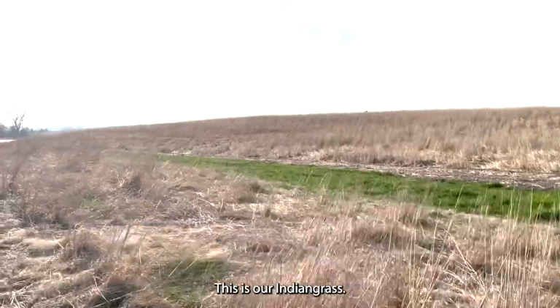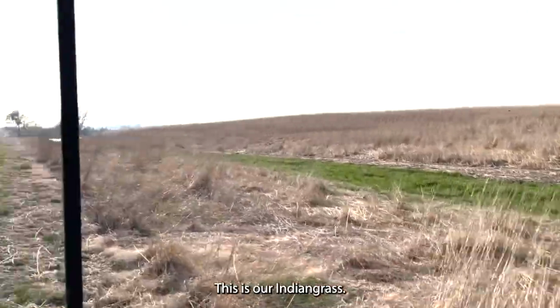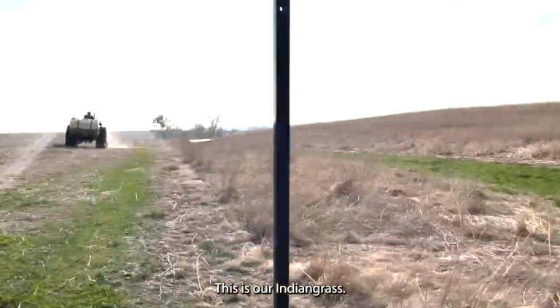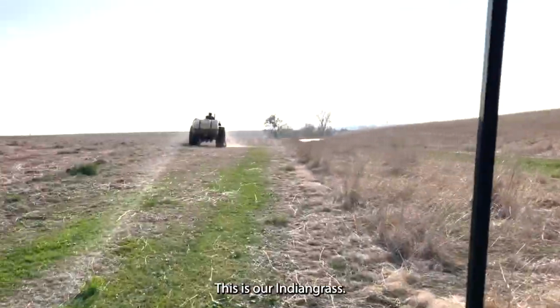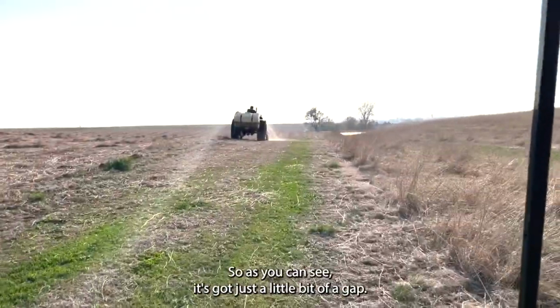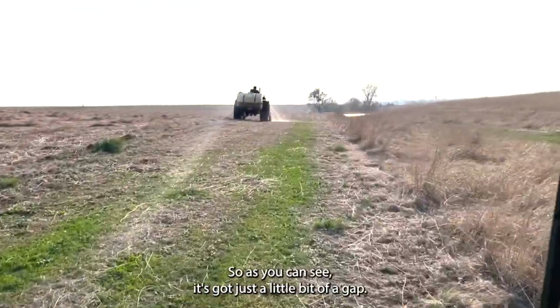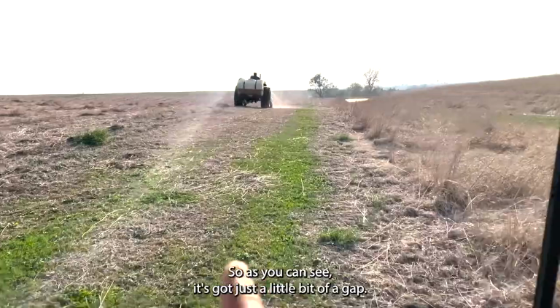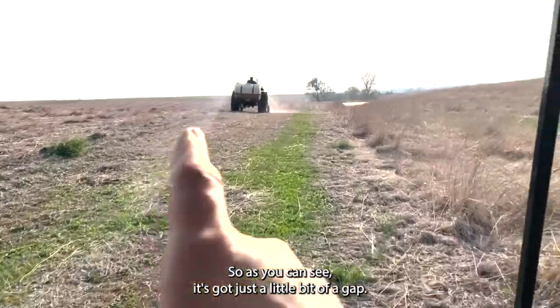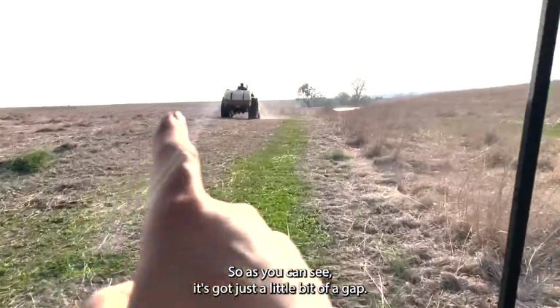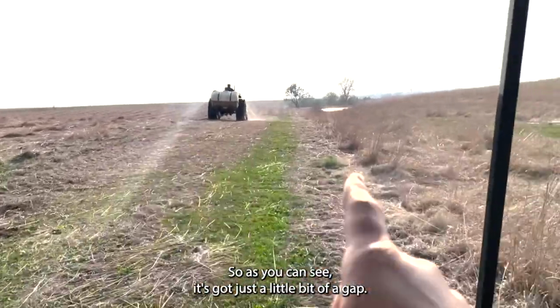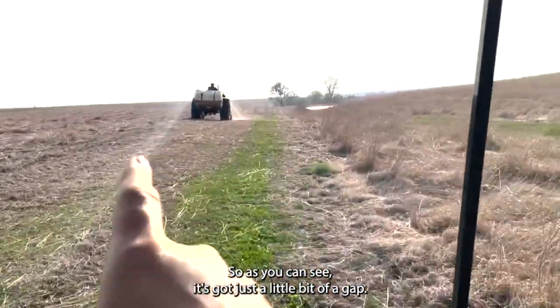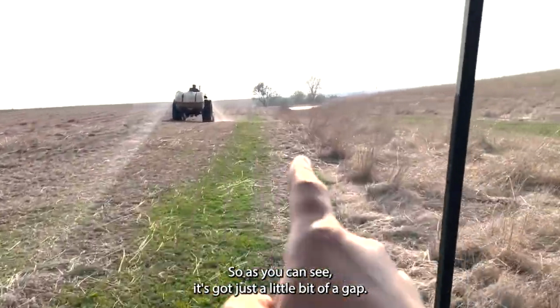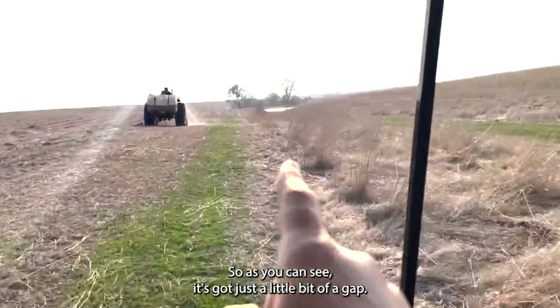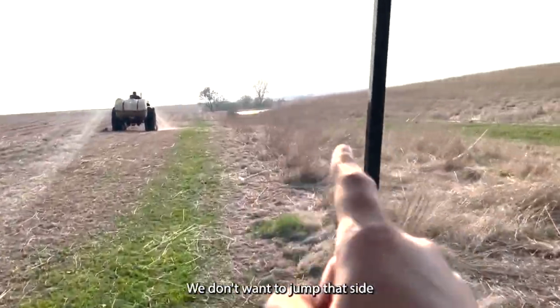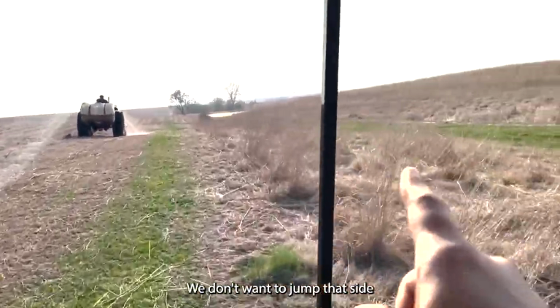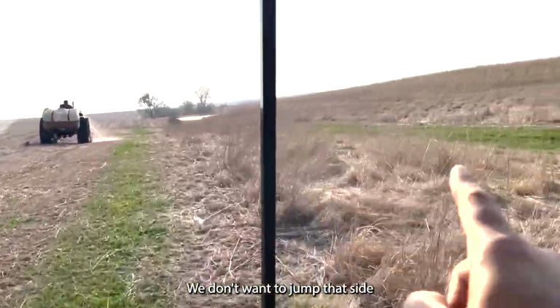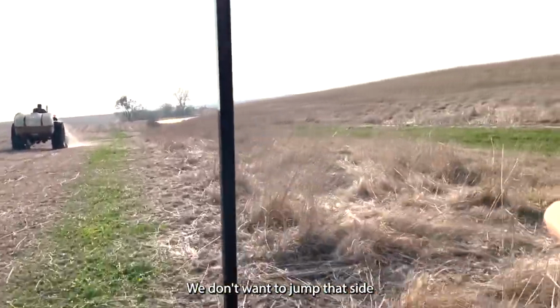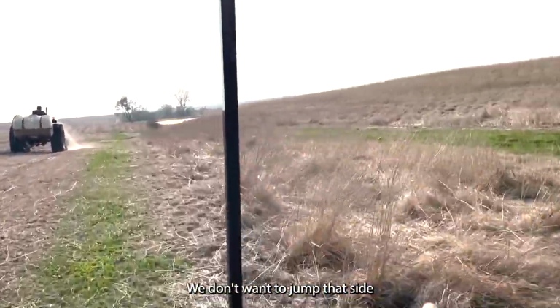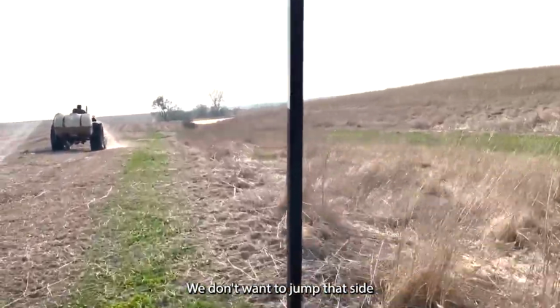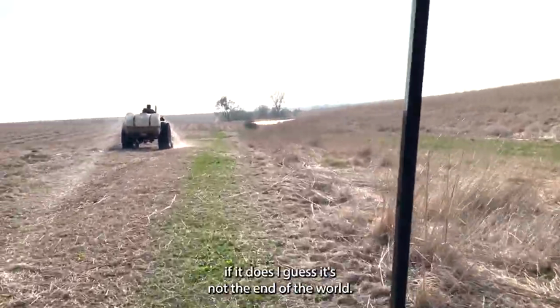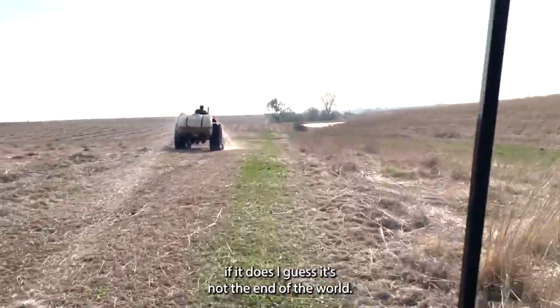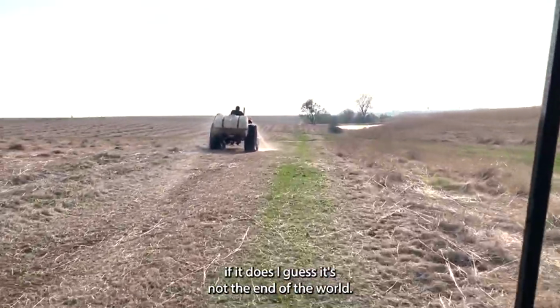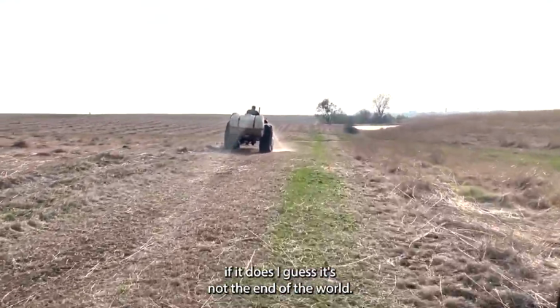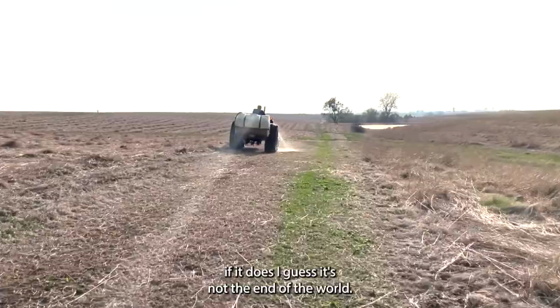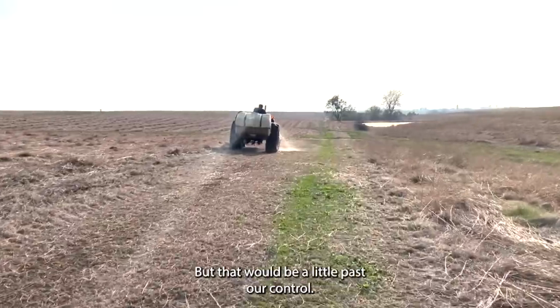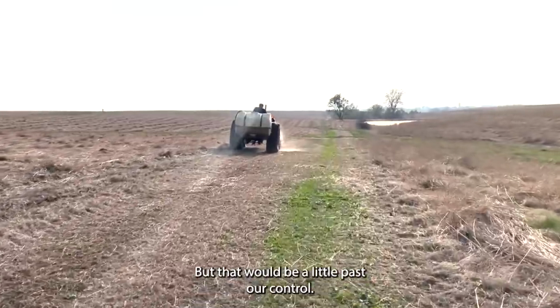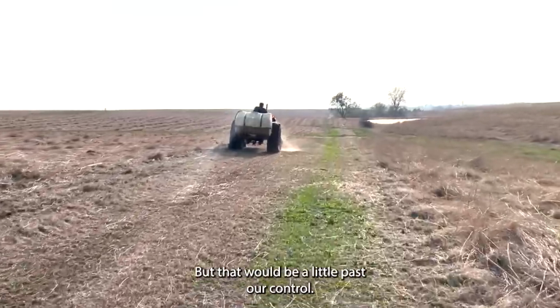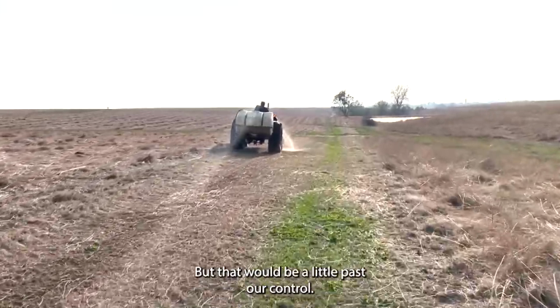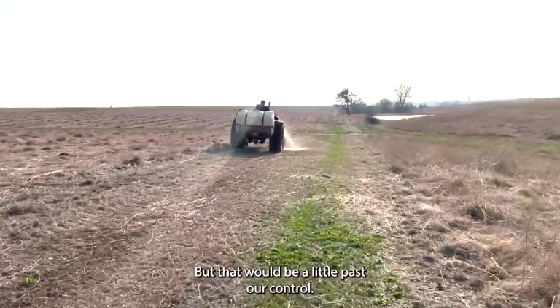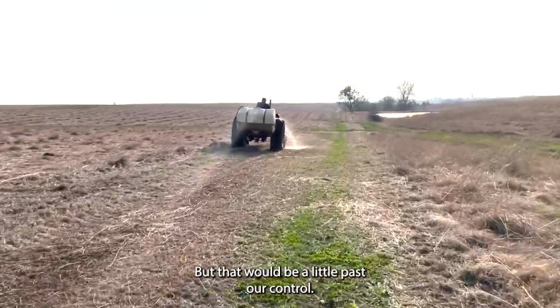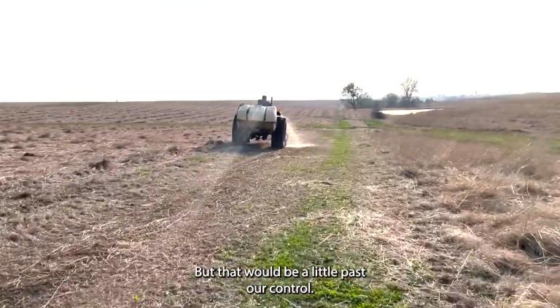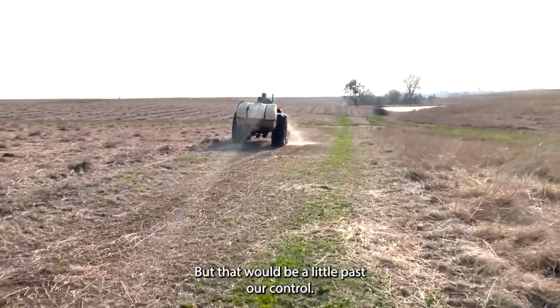This is our Indian grass. As you can see, it's got just a little bit of a gap. We don't want the fire to jump to that side. If it does, it's not the end of the world, but that would be a little past our control.